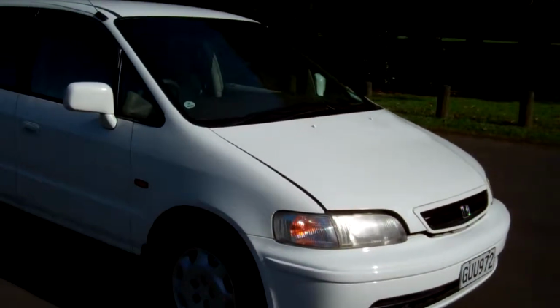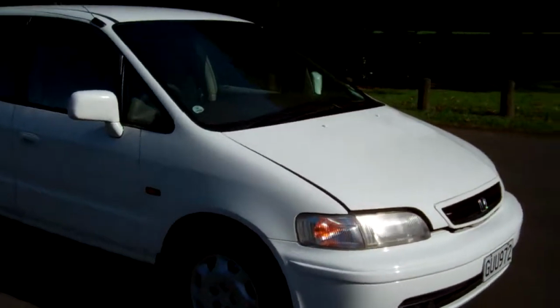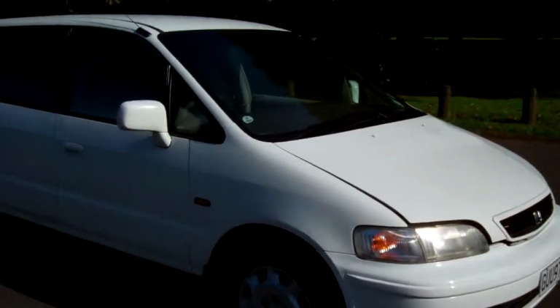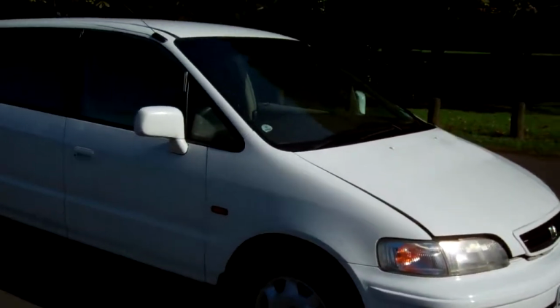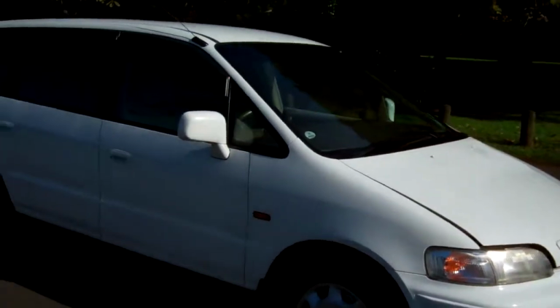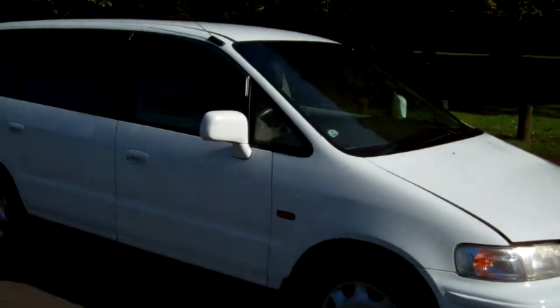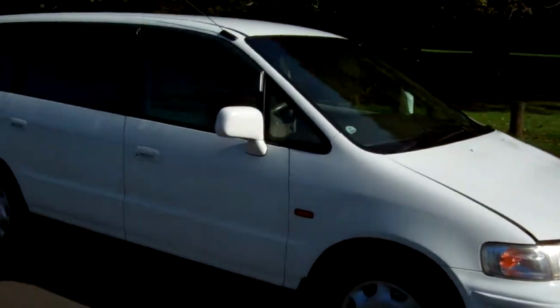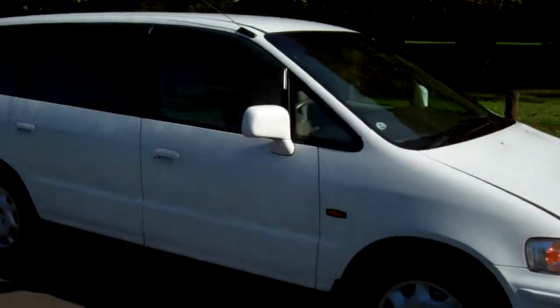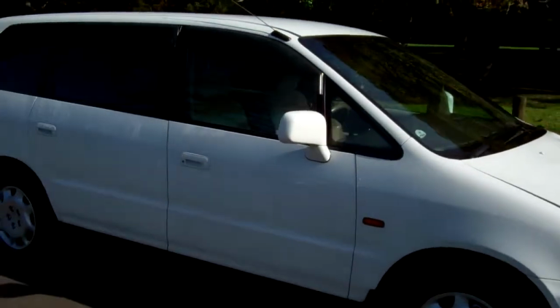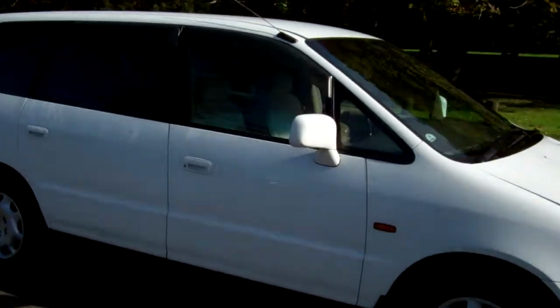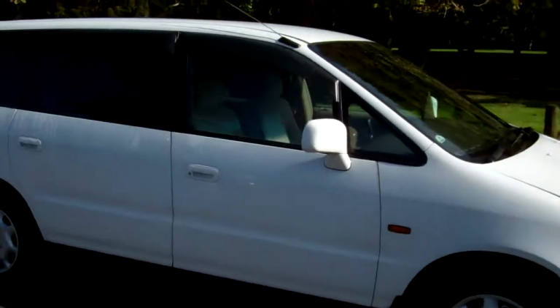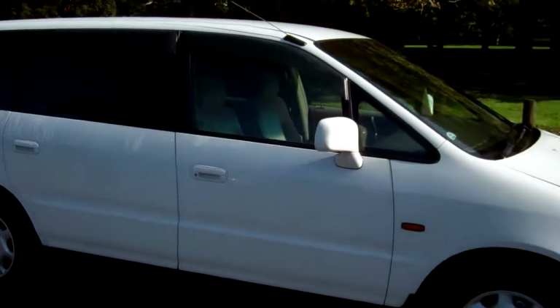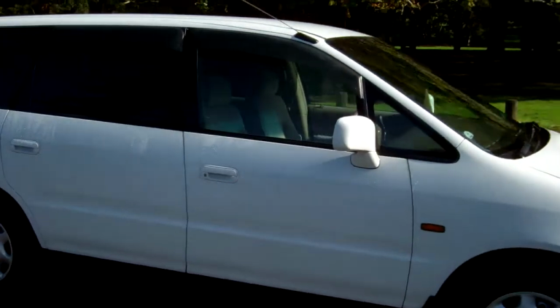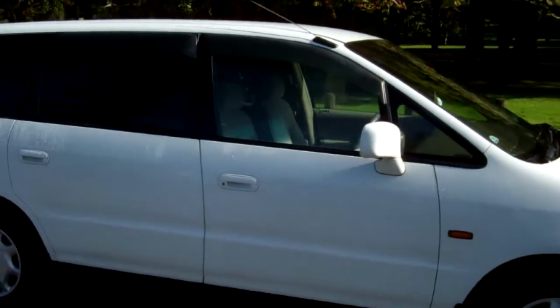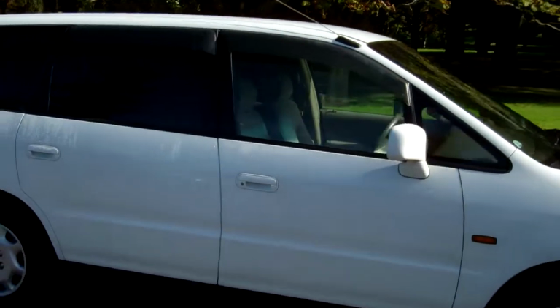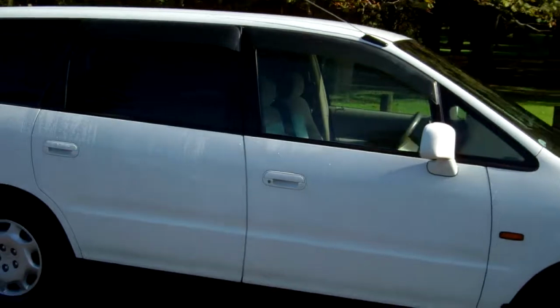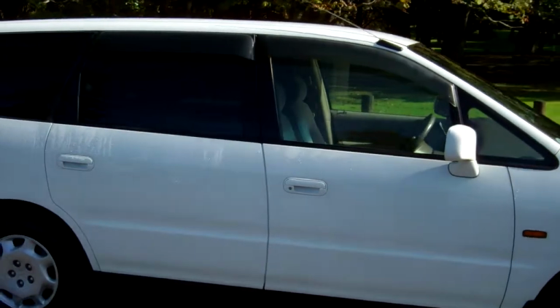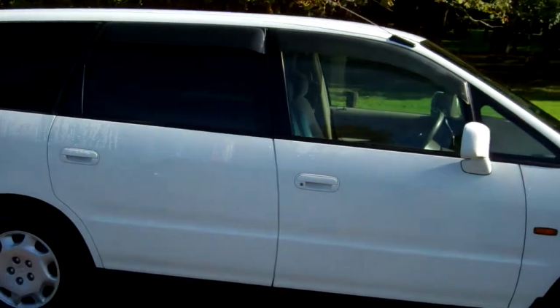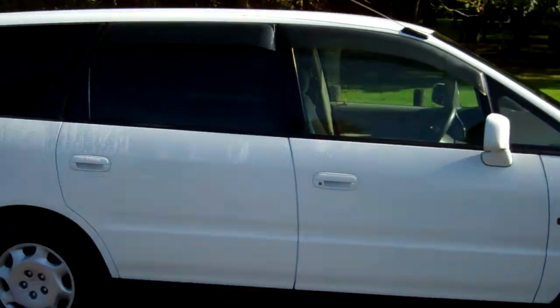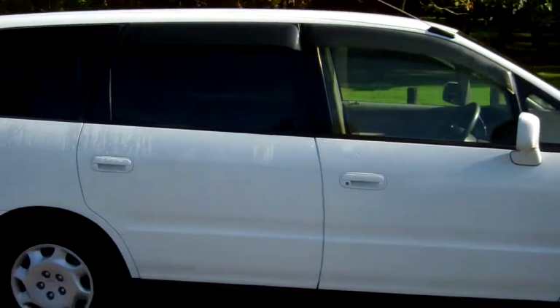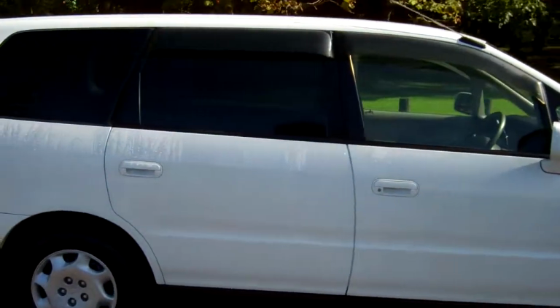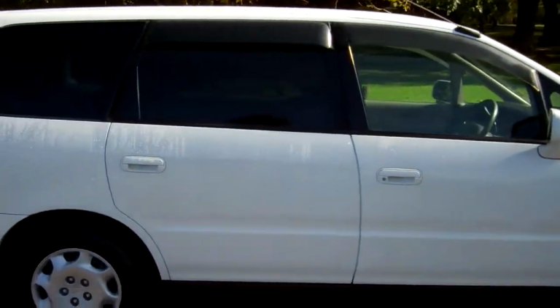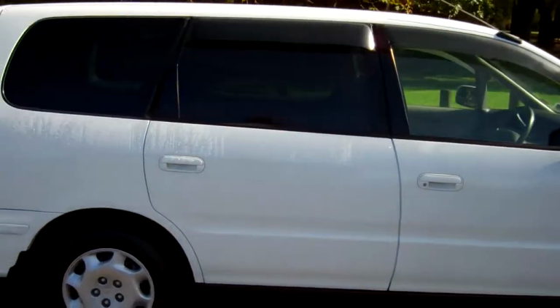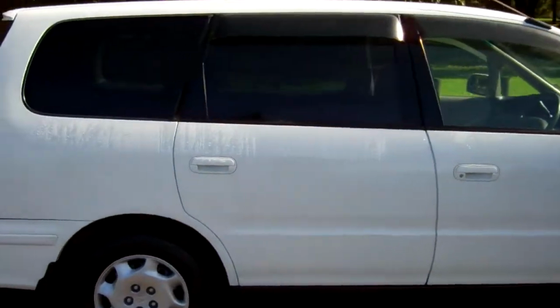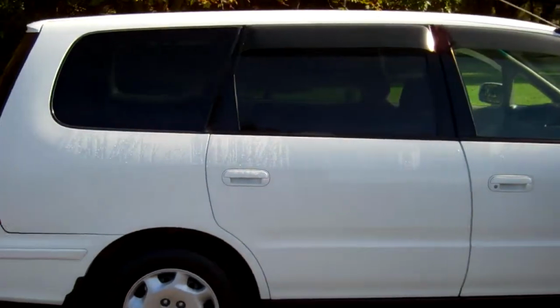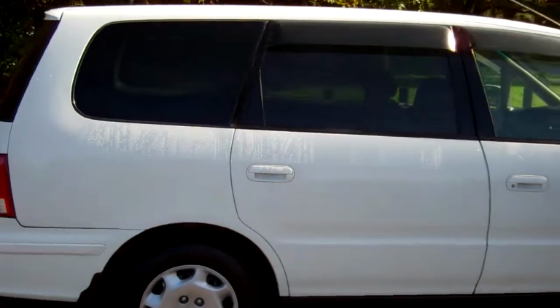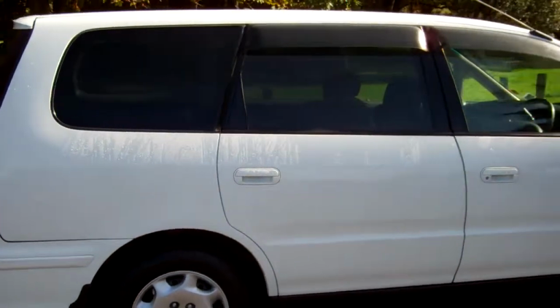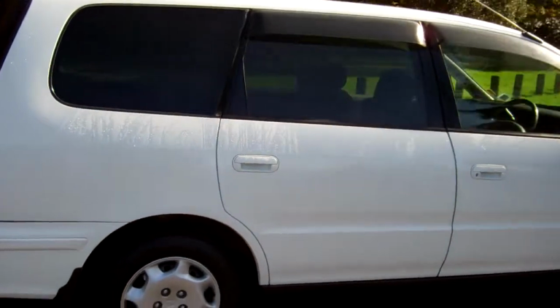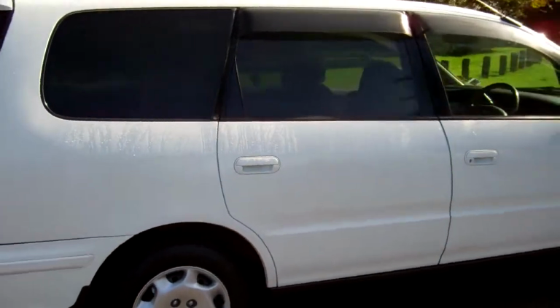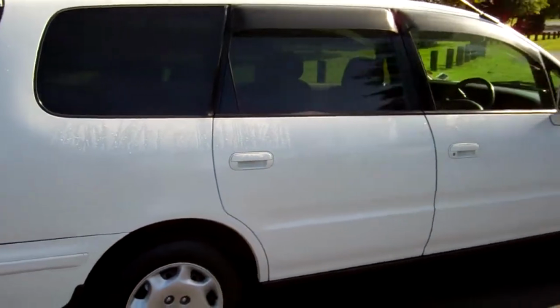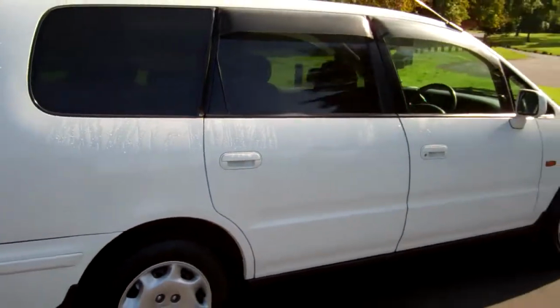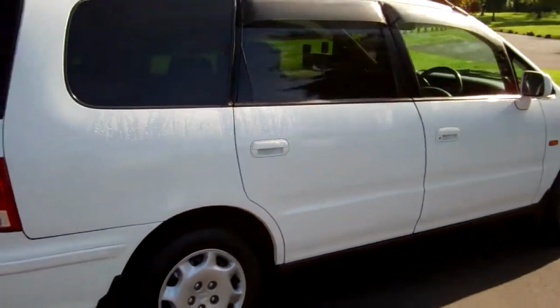Very popular people mover, these. You can see the window visors over those doors. Rear tinted windows. Looks good in white.